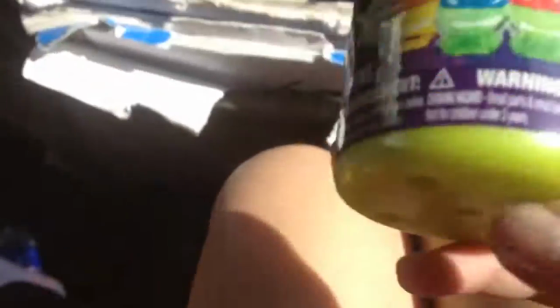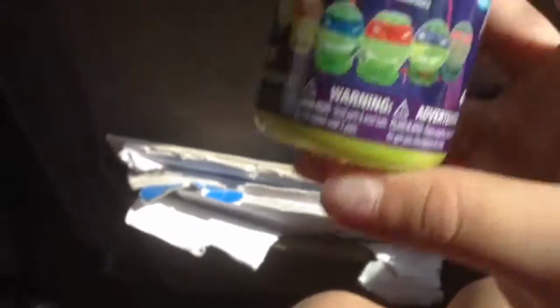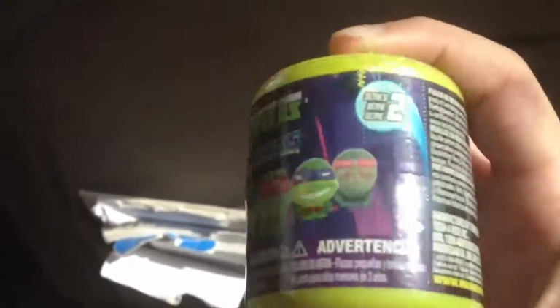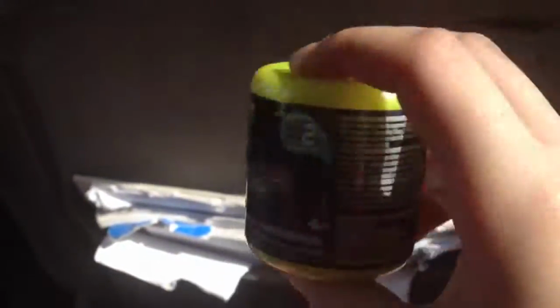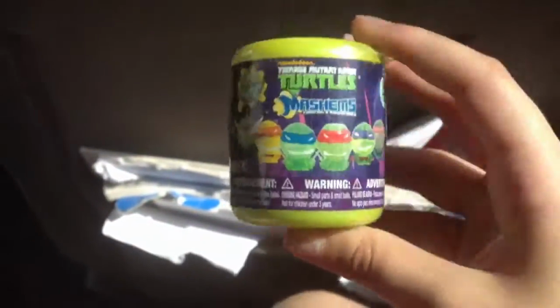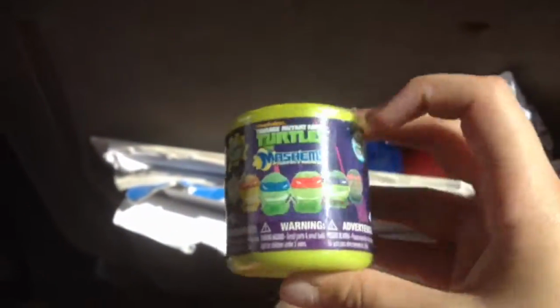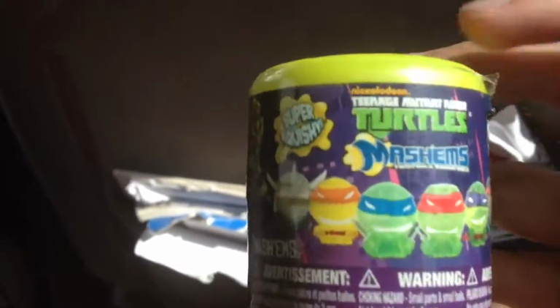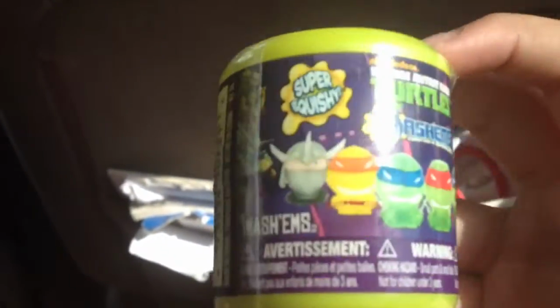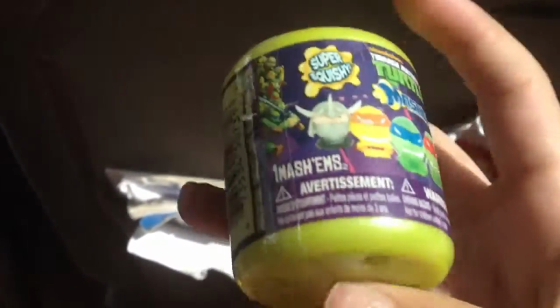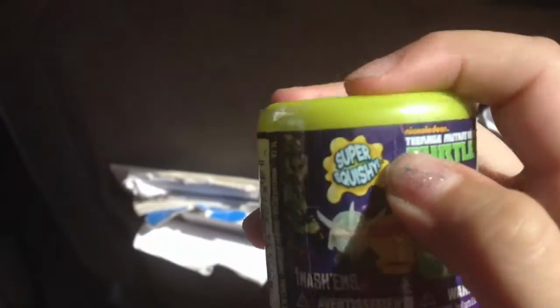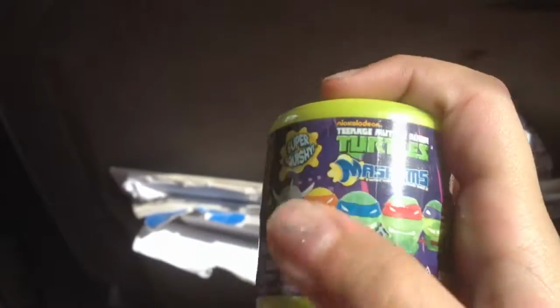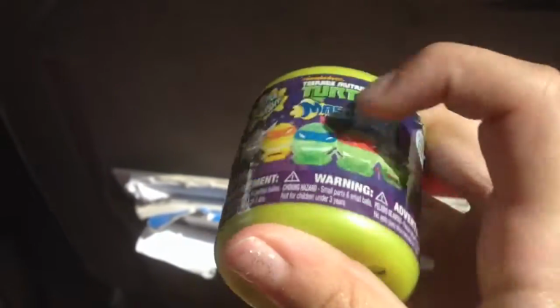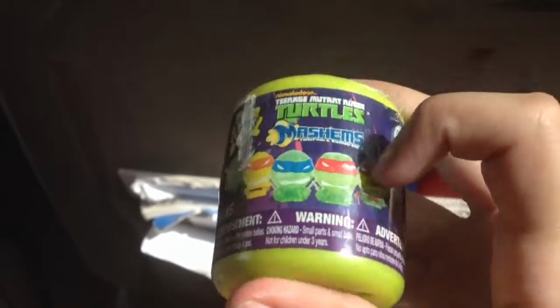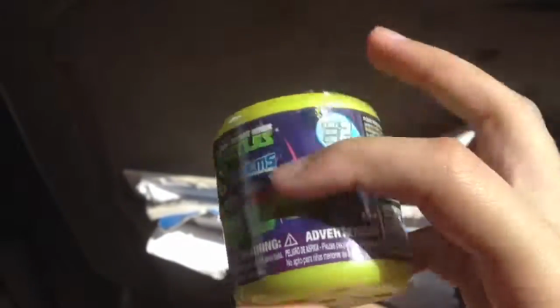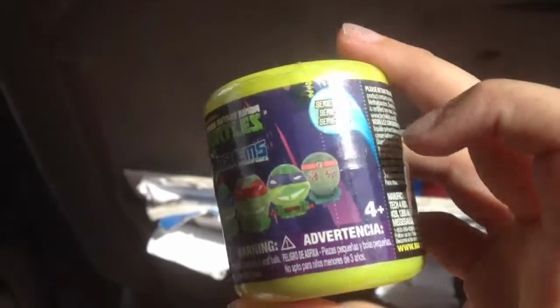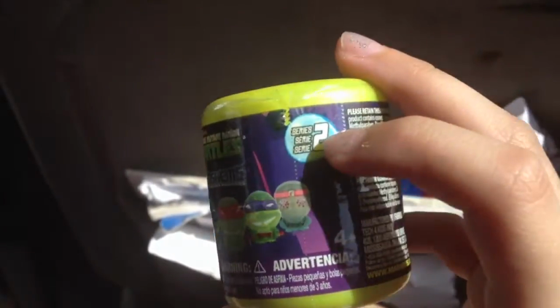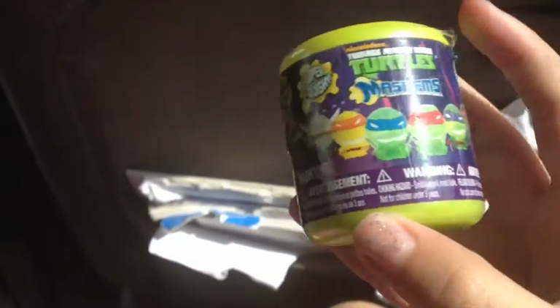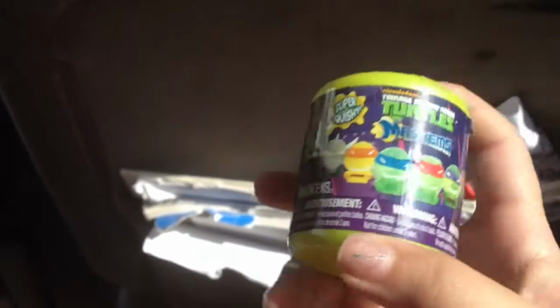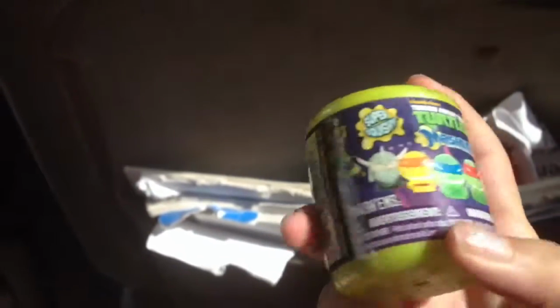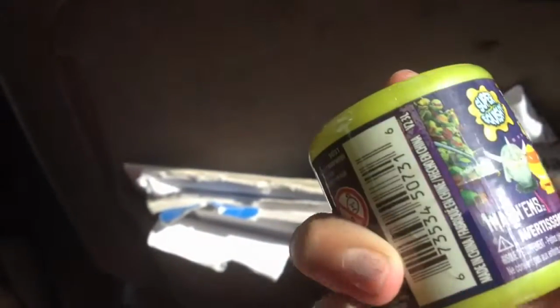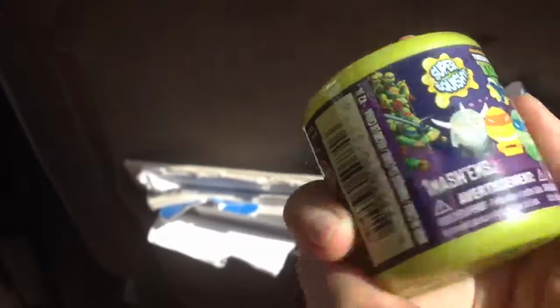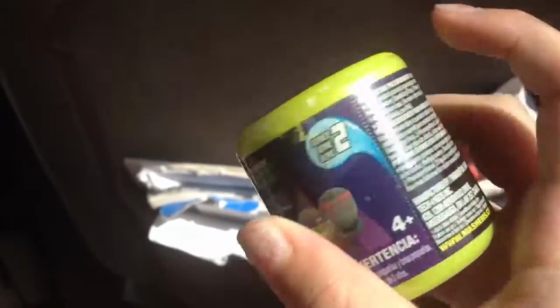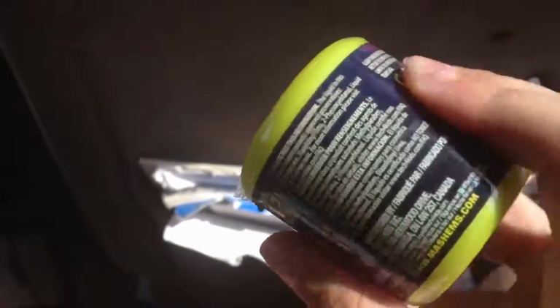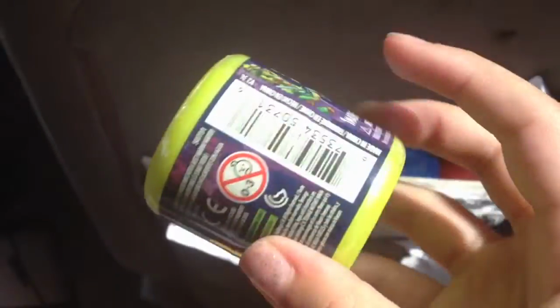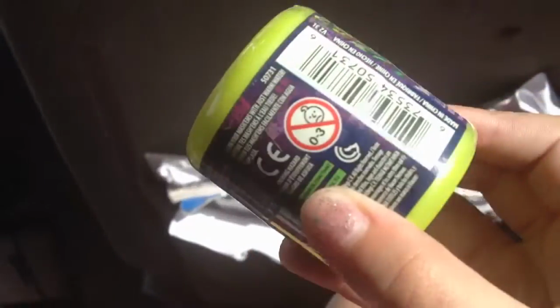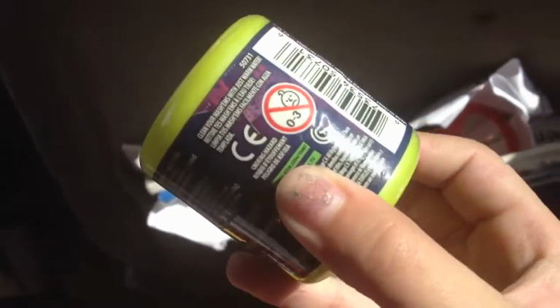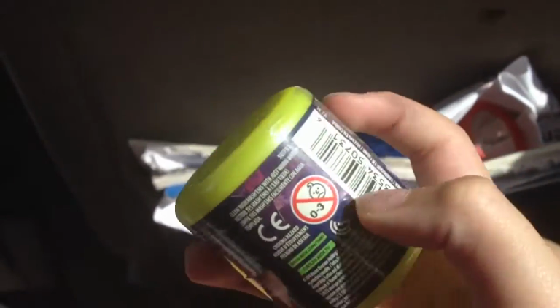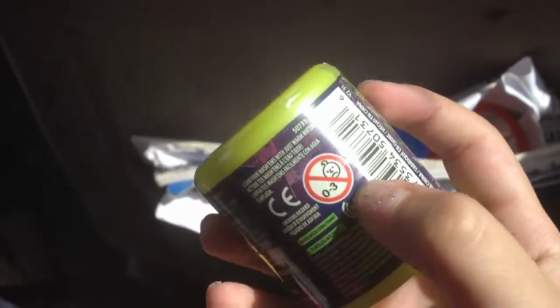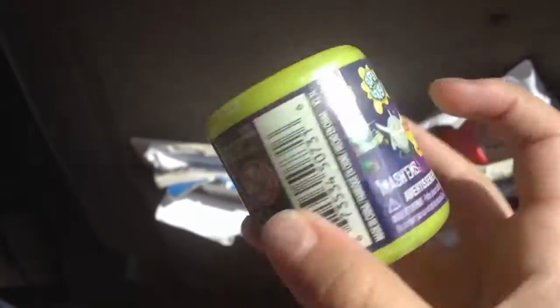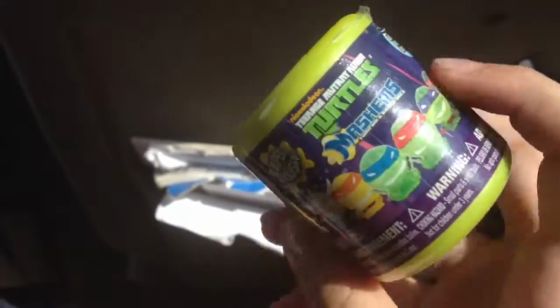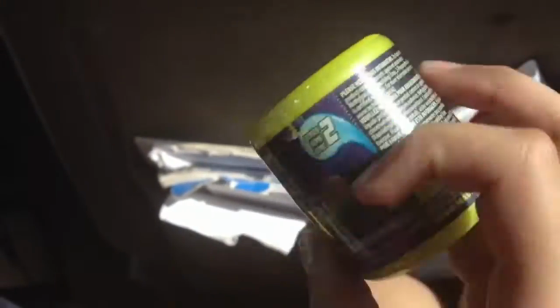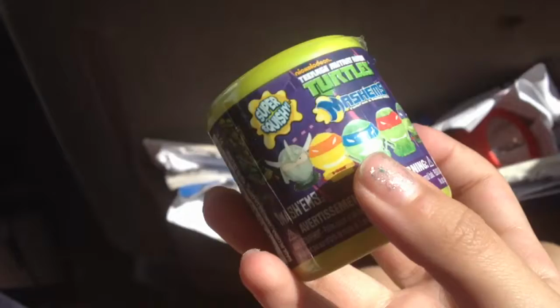I'm going to open this. It's a super squishy Mashem Series 2 — so I don't know what Series 1 is, and this is my first one. Series 3. I'll open this.